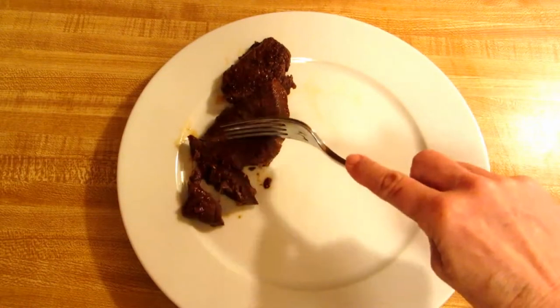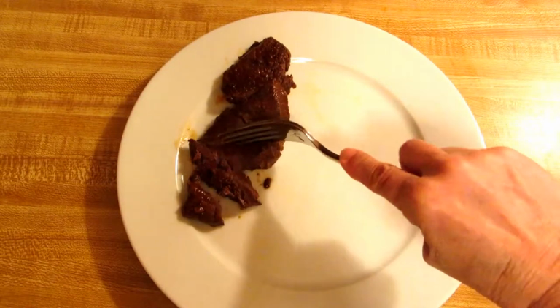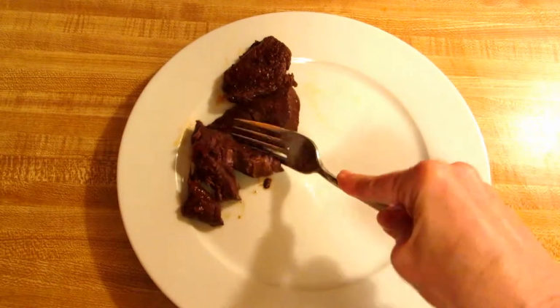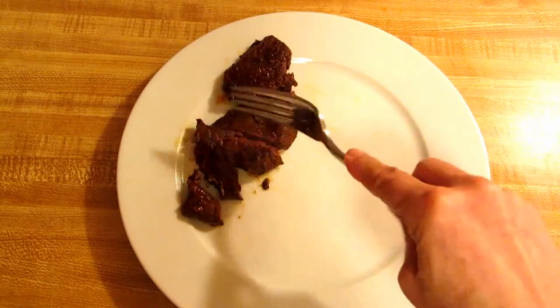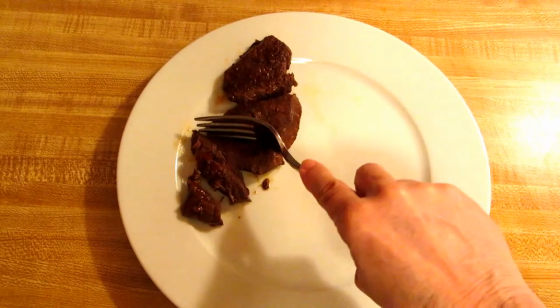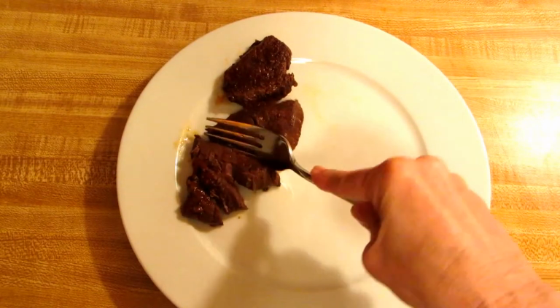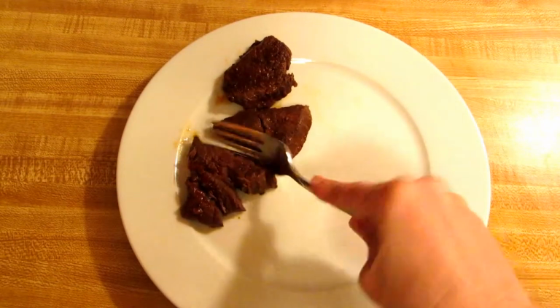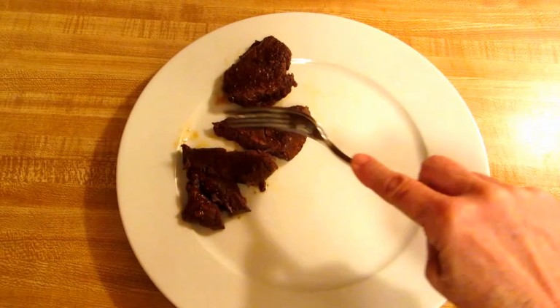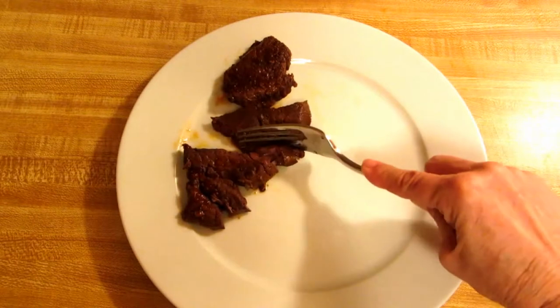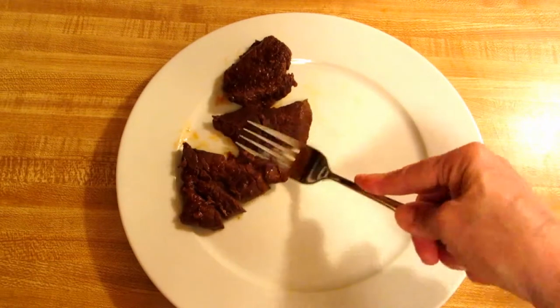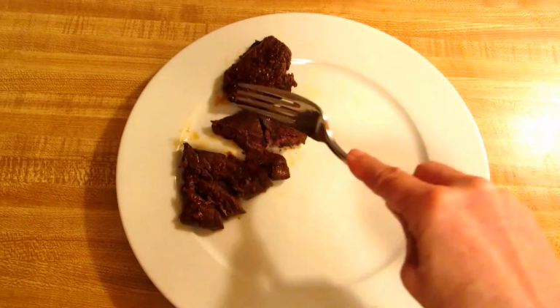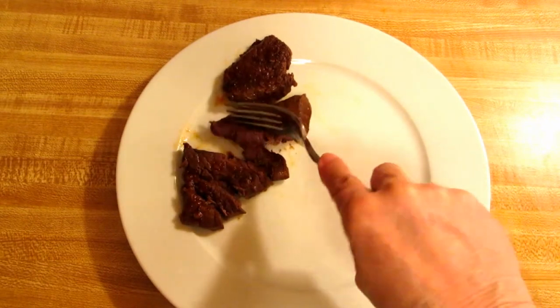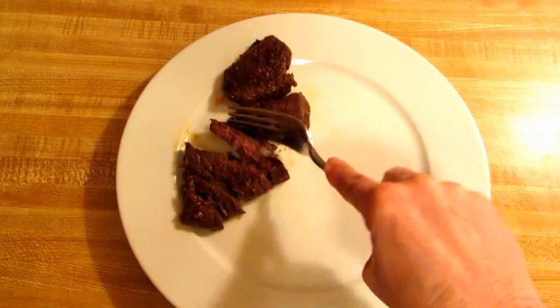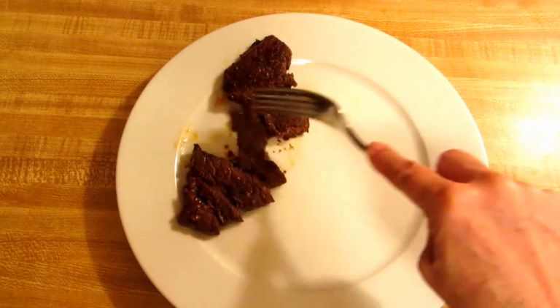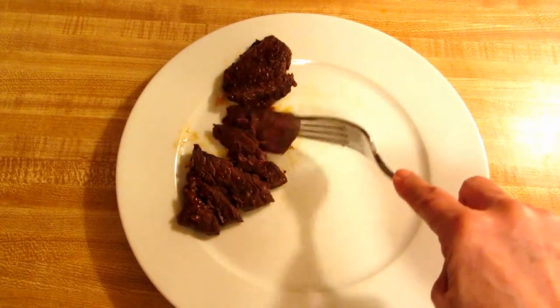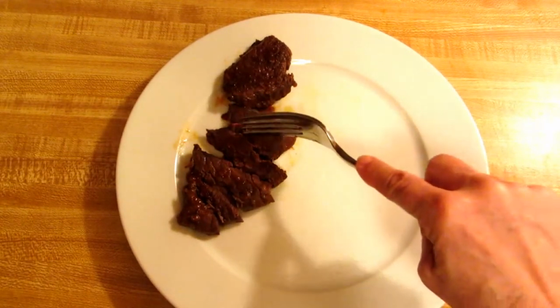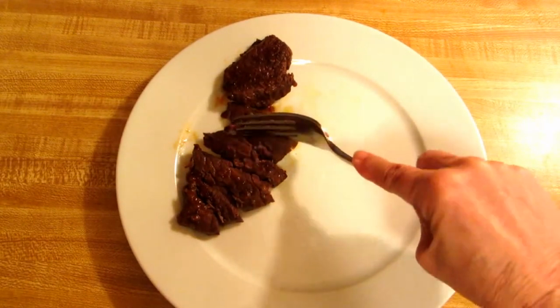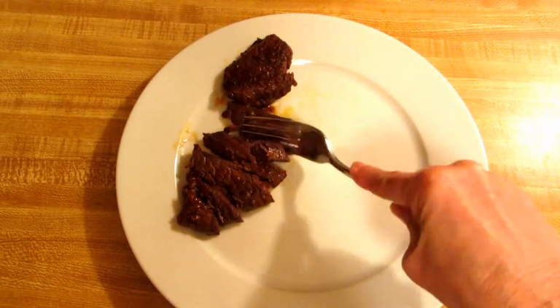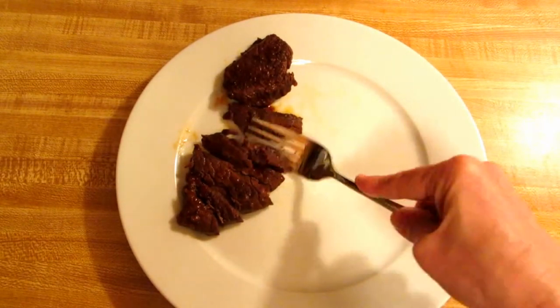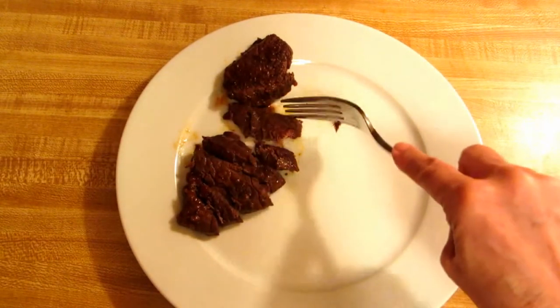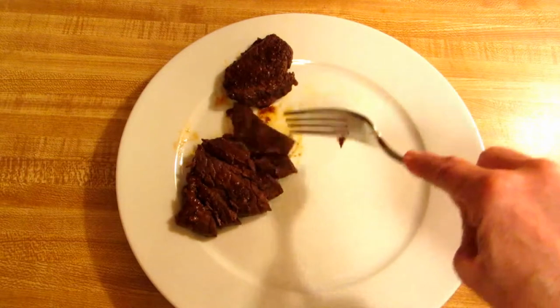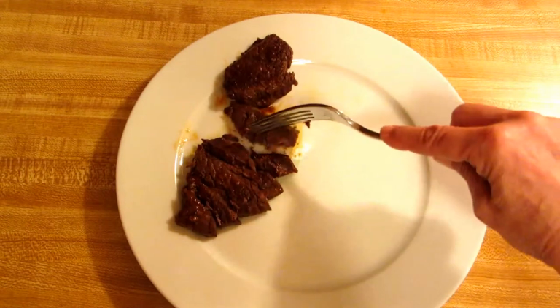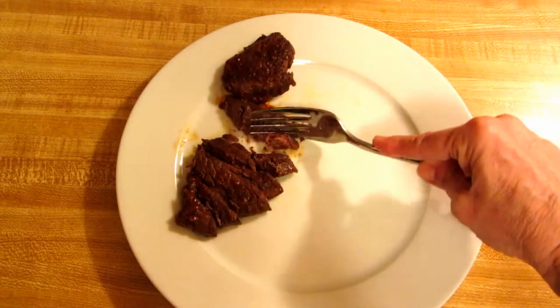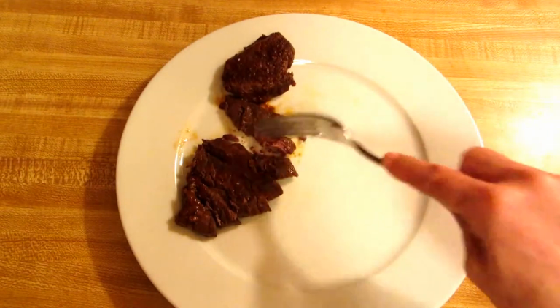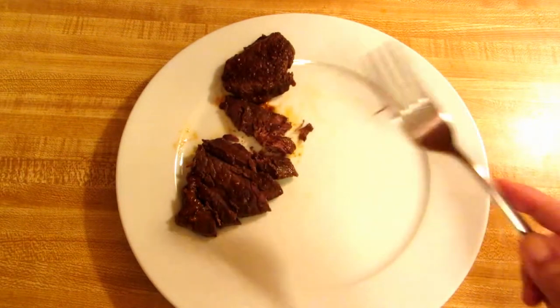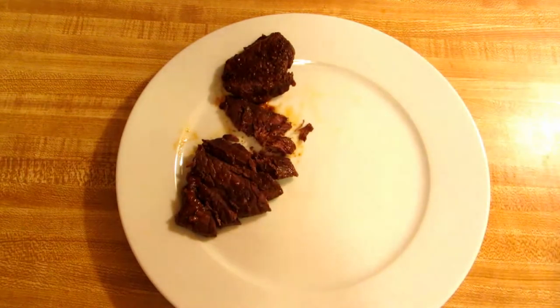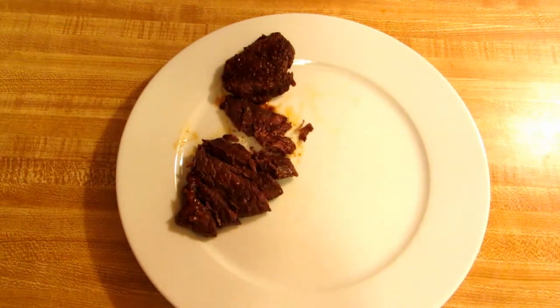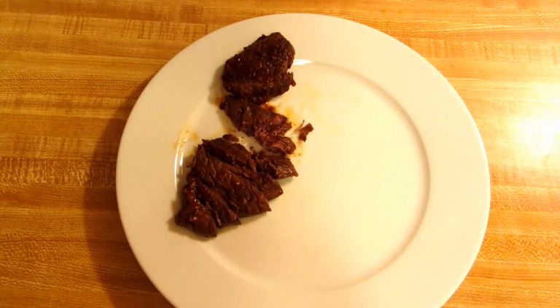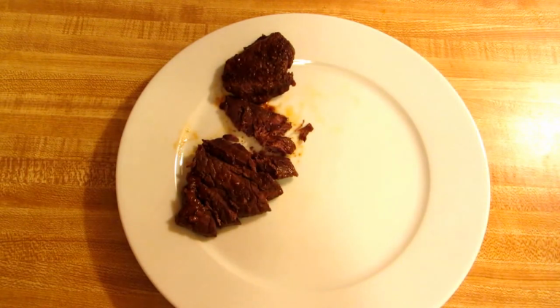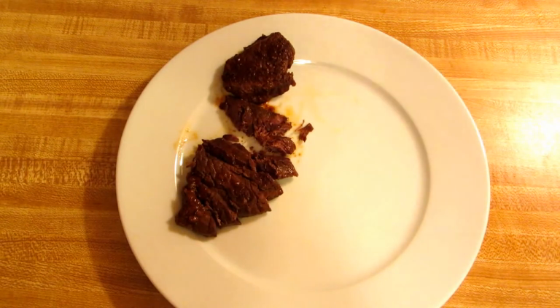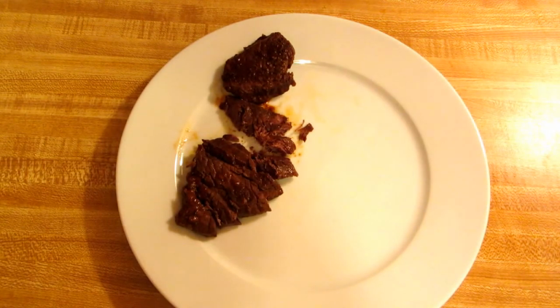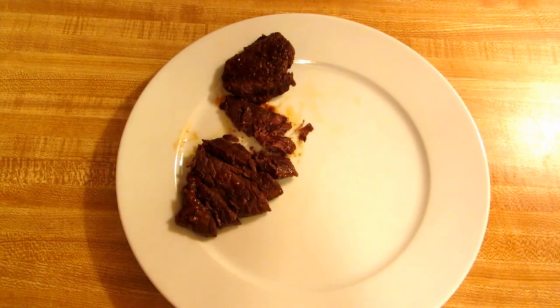This is why we love a crock pot — look how tender this meat is. Get some of these sauces, try using your crock pot, and please subscribe to AlaskaGranny. Have a wonderful day!